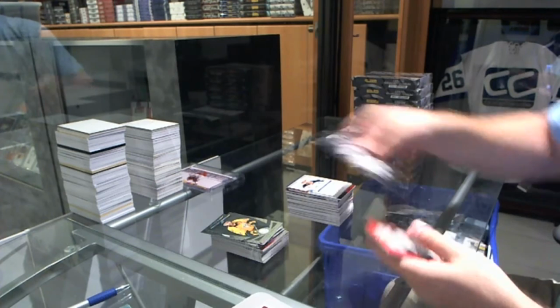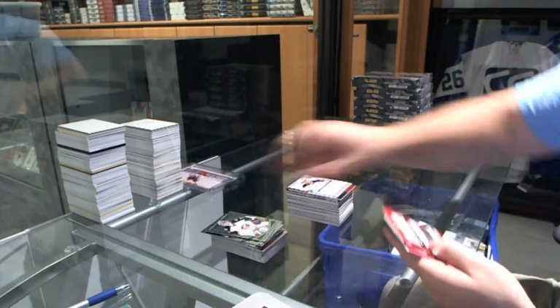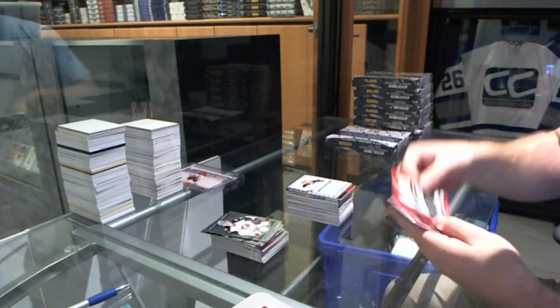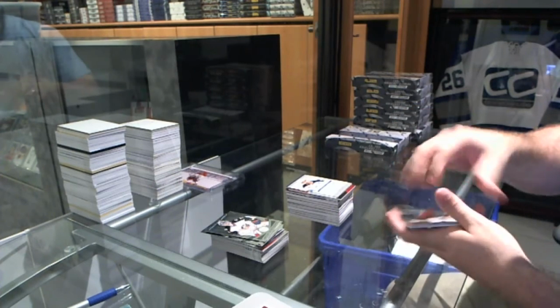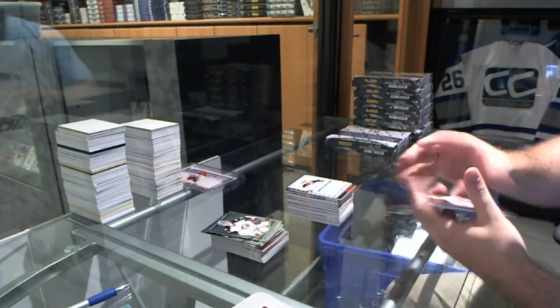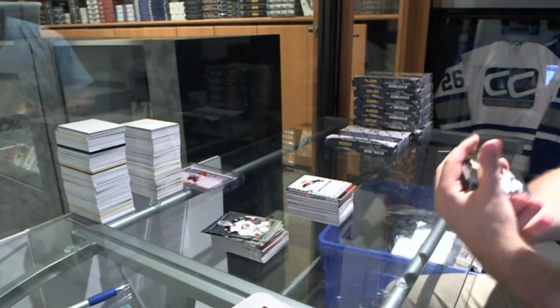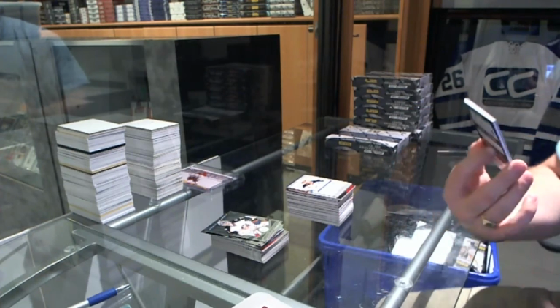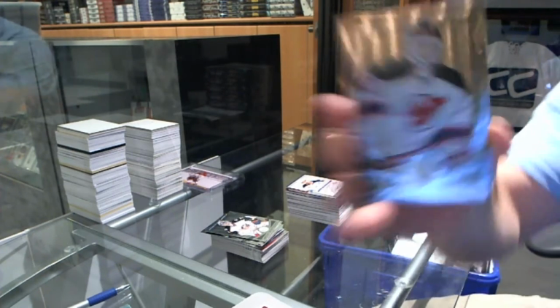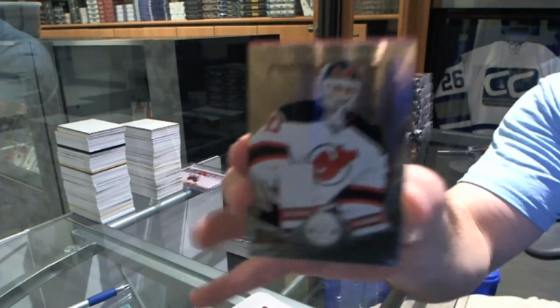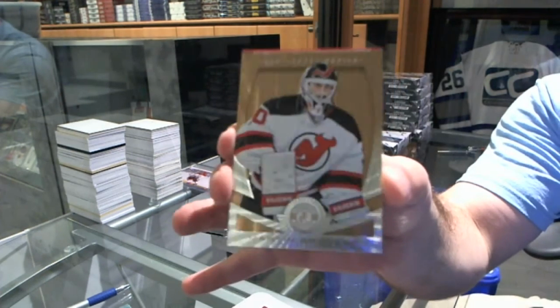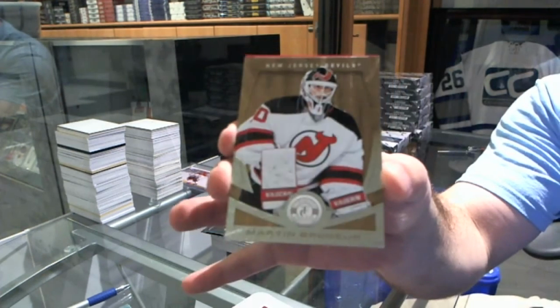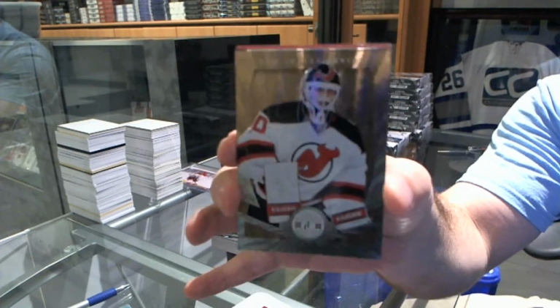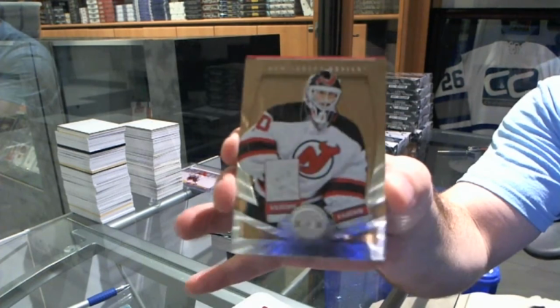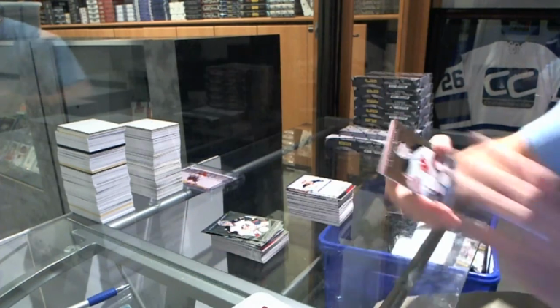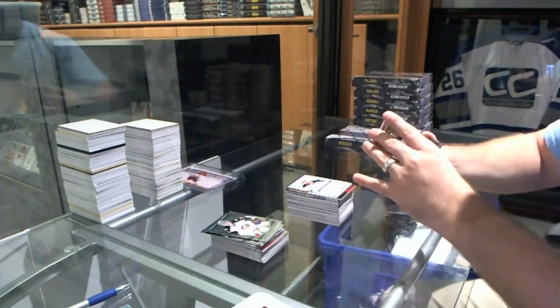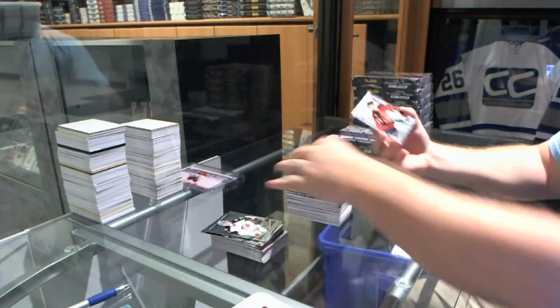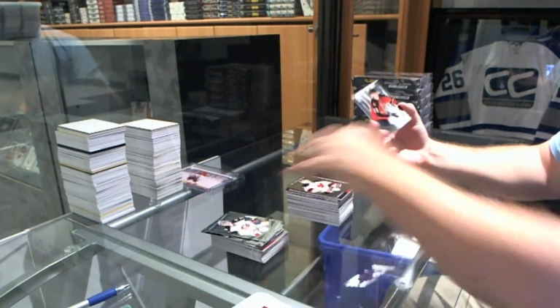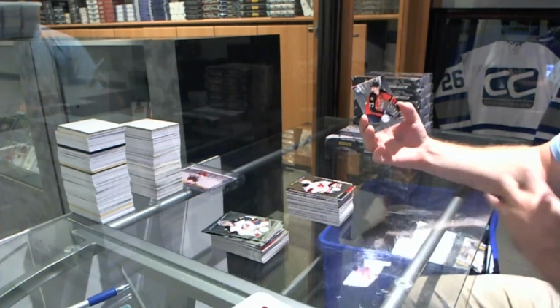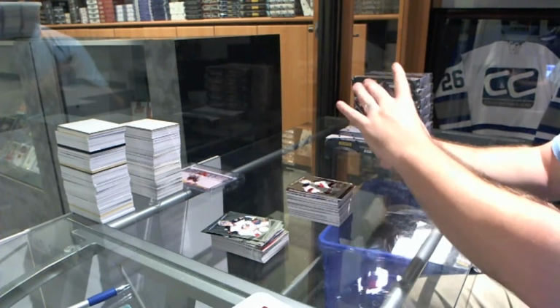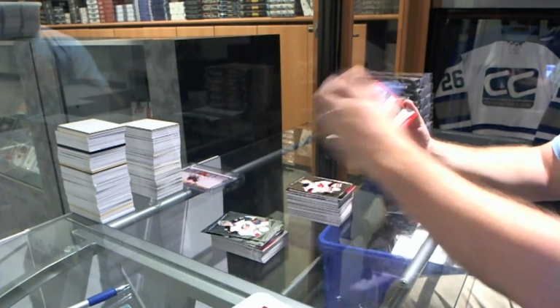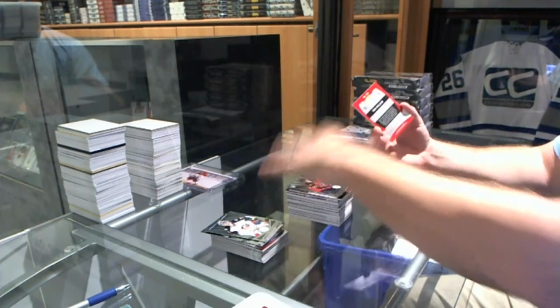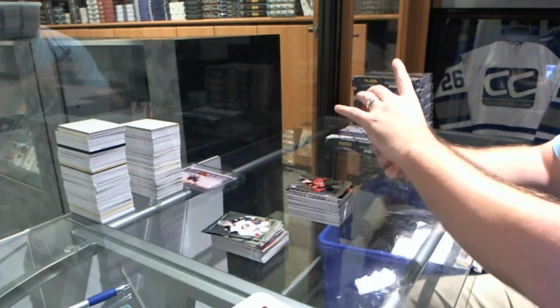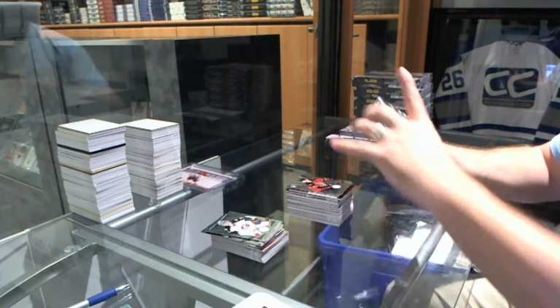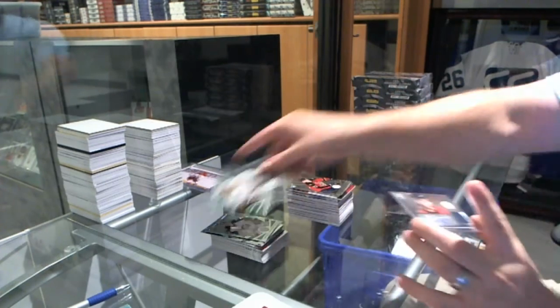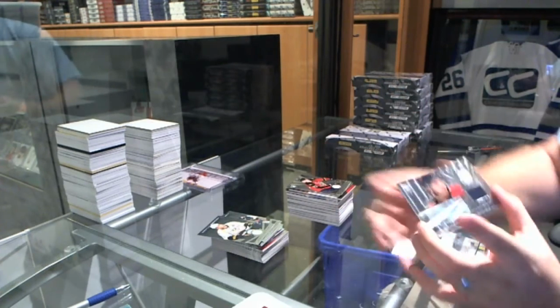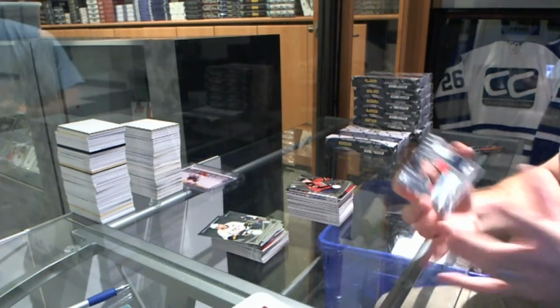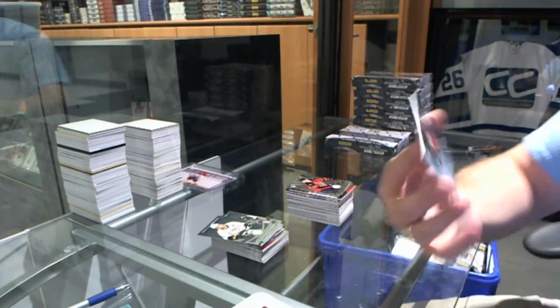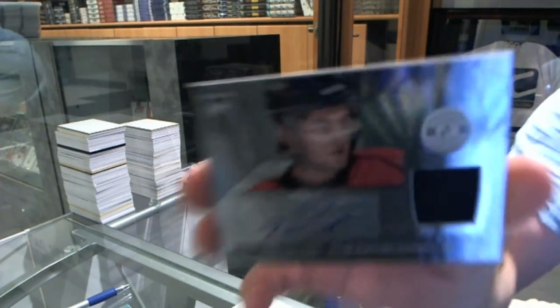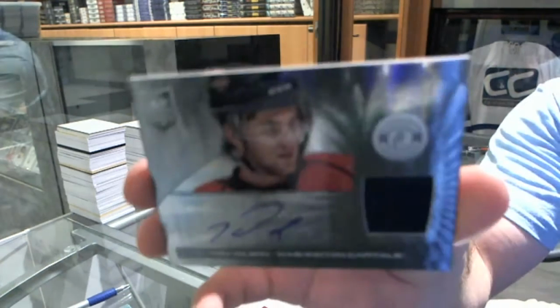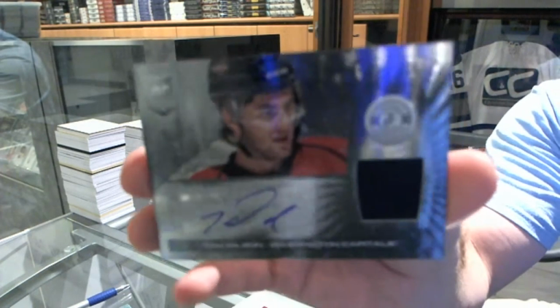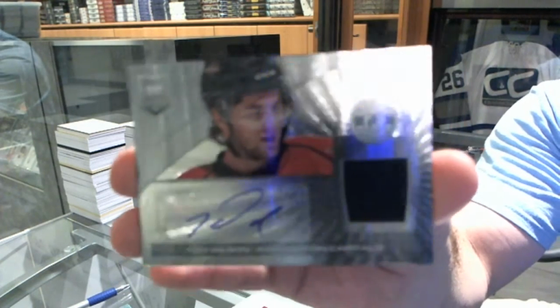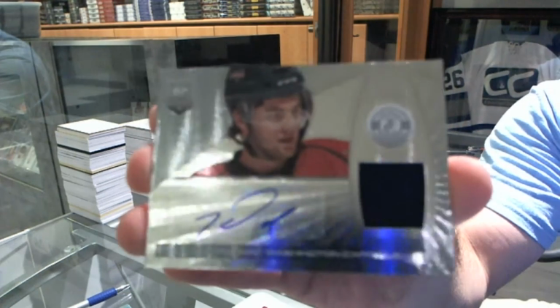We've got a mirror gold numbered to 25, Marty Brodeur for the New Jersey Devils. Florida Panthers, Nick Bukestad. And for the Washington Capitals, a rookie jersey — Tom Wilson.